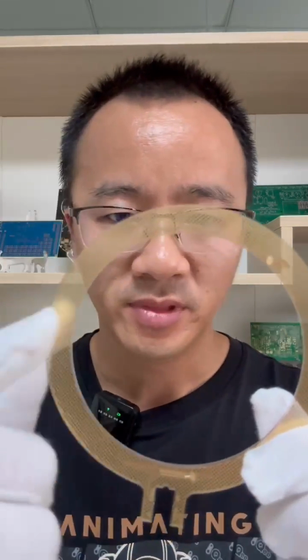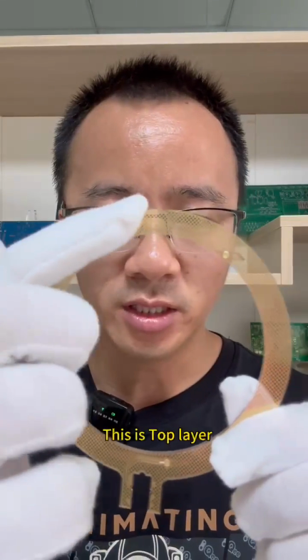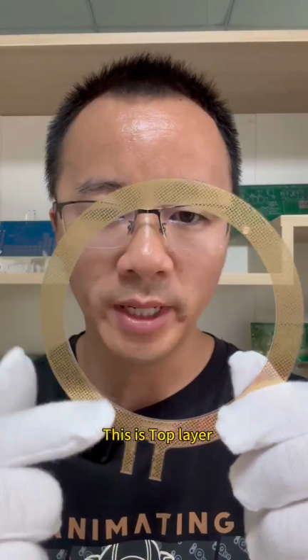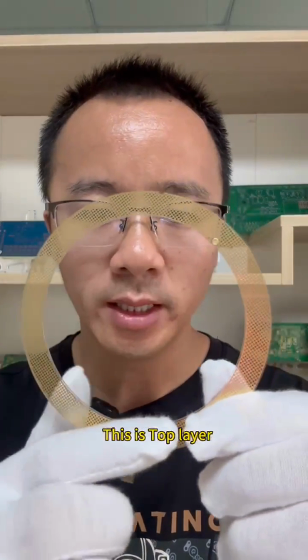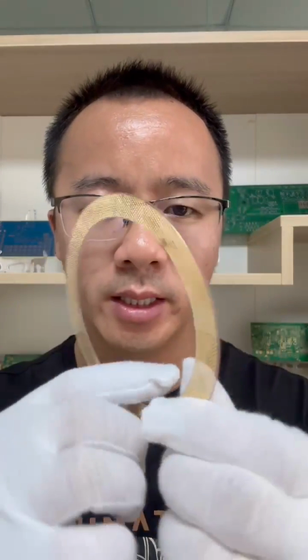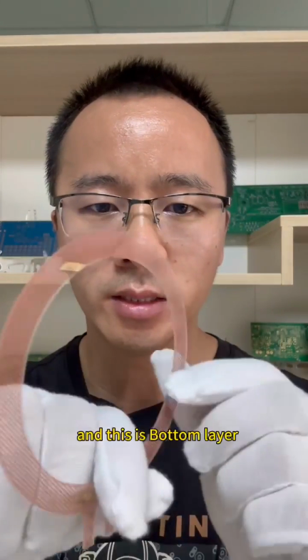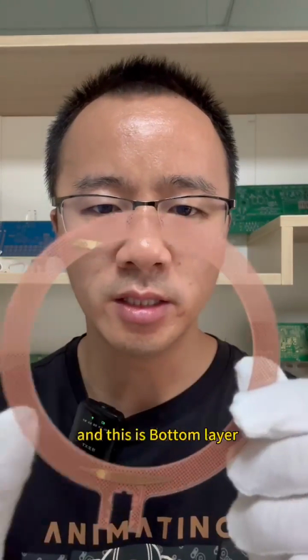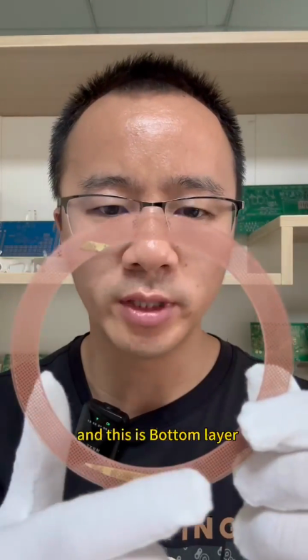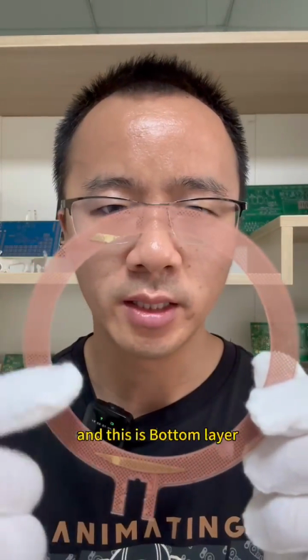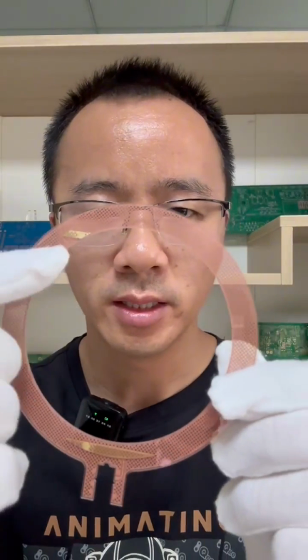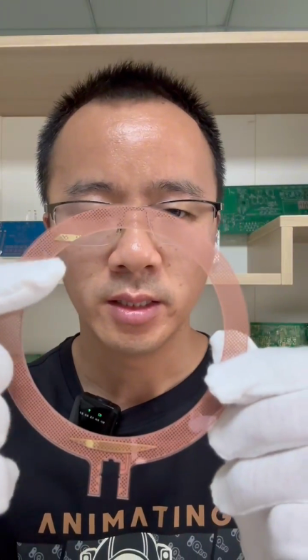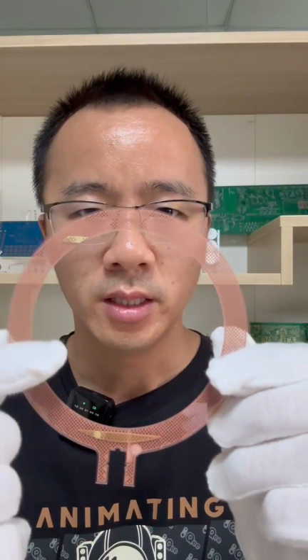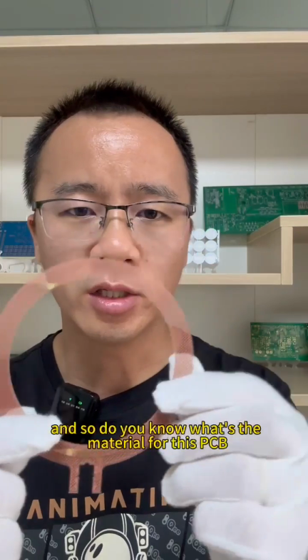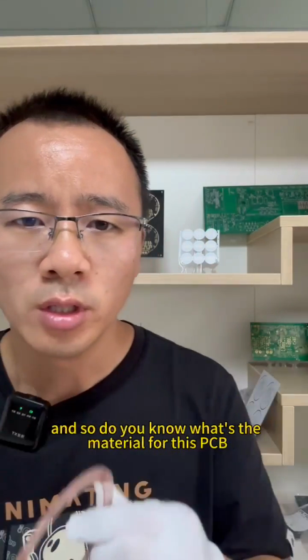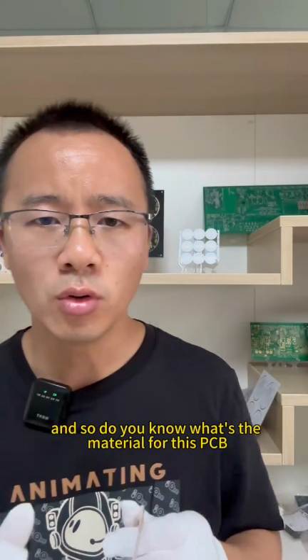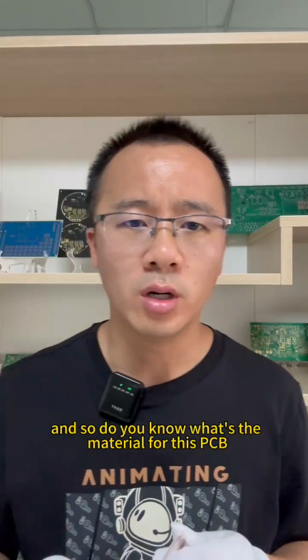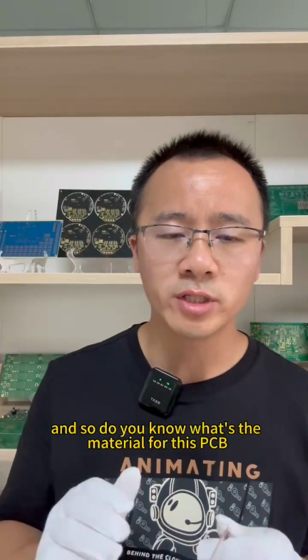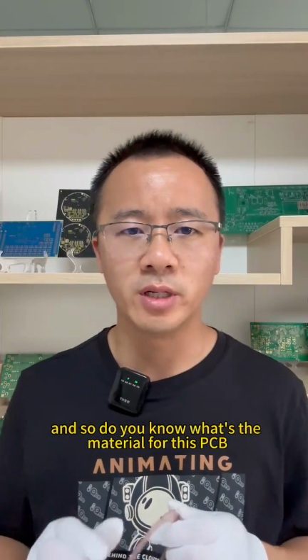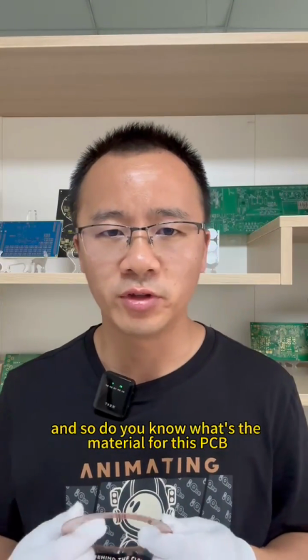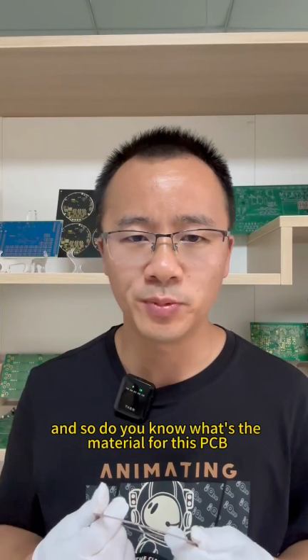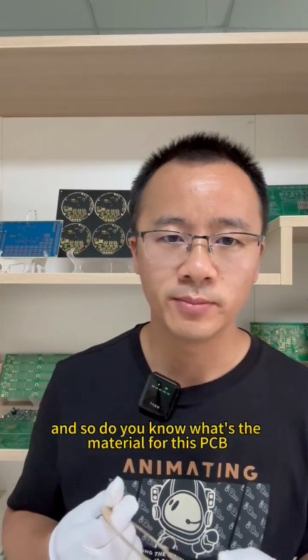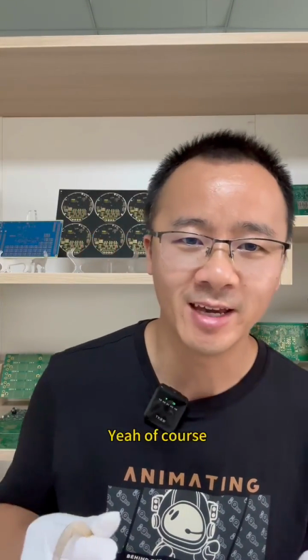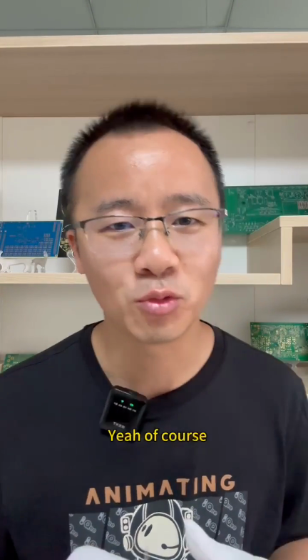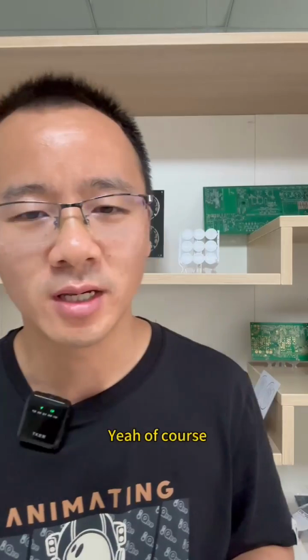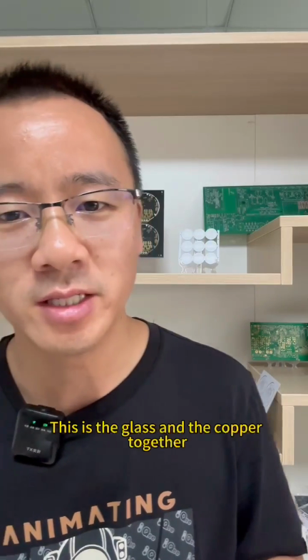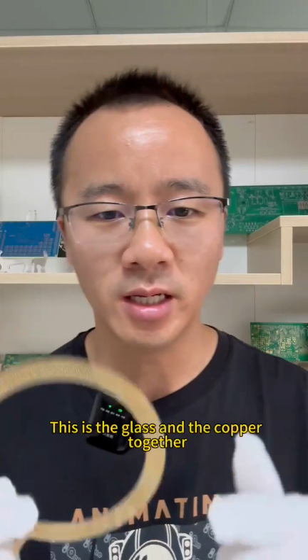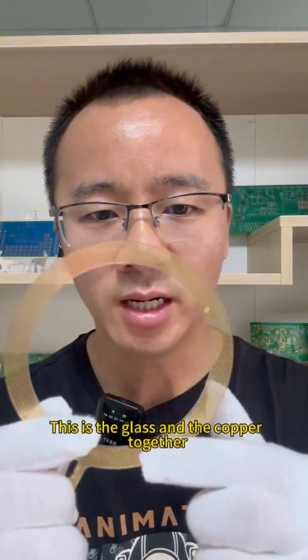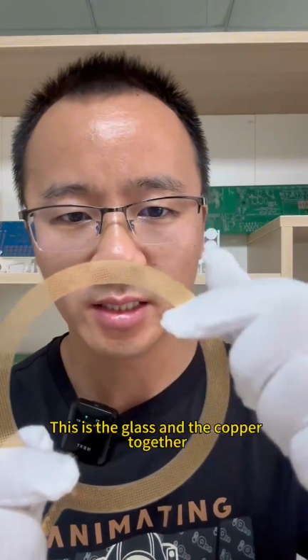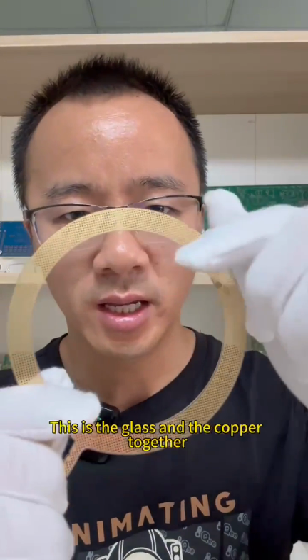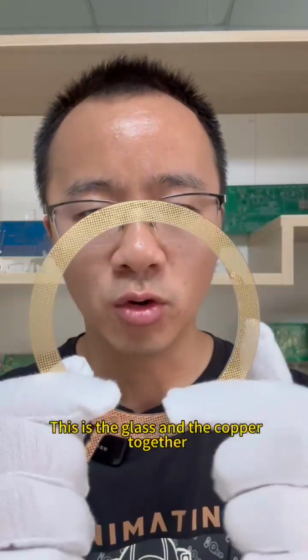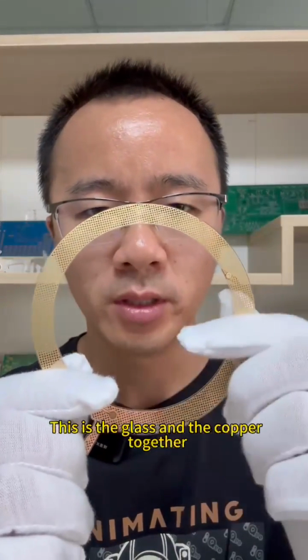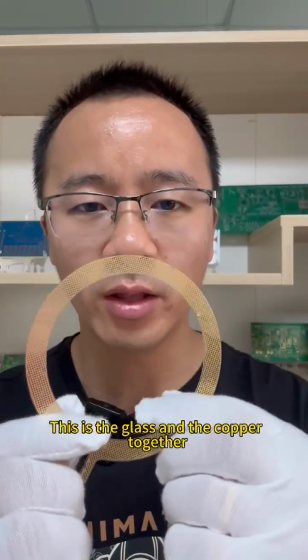This is a top layer and this is a bottom layer. Do you know what's the material for this PCB? This is the glass and the copper together.